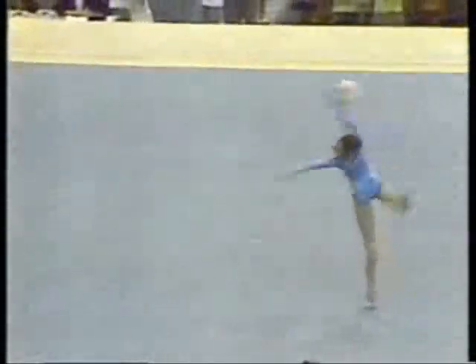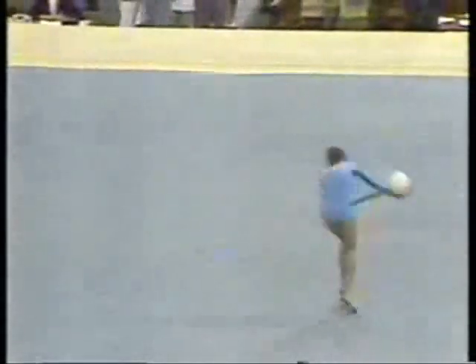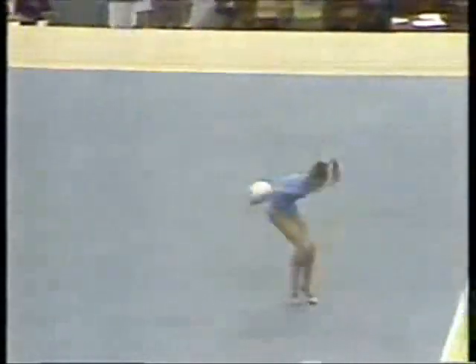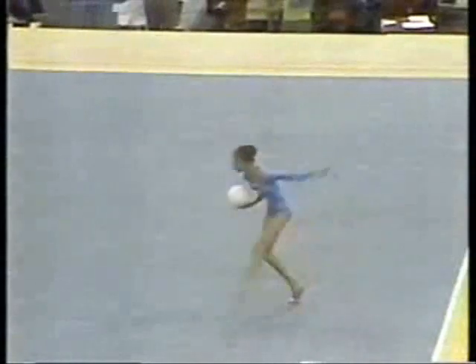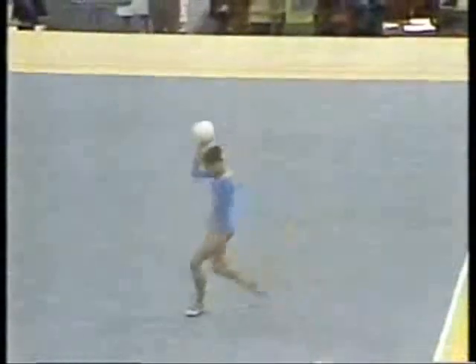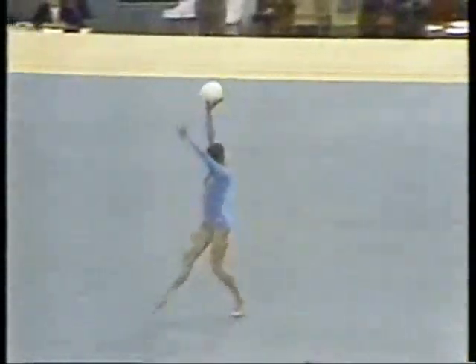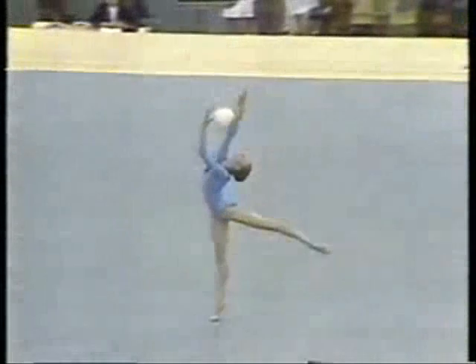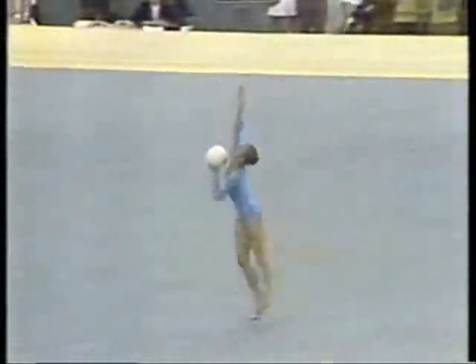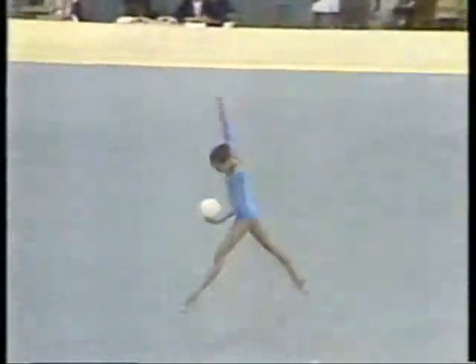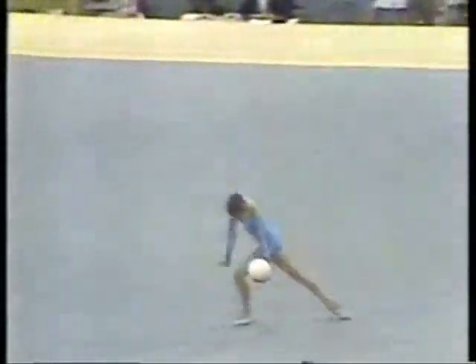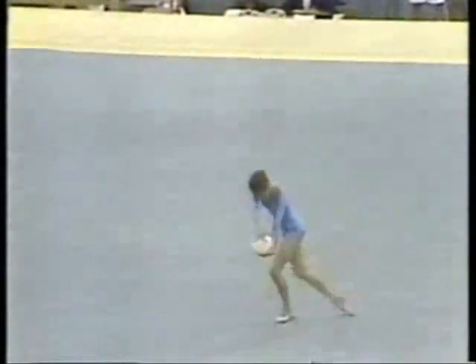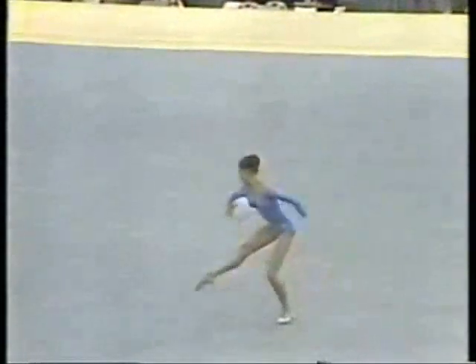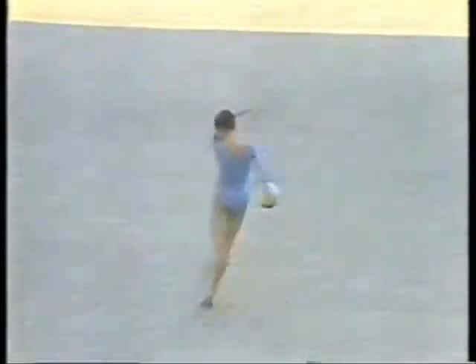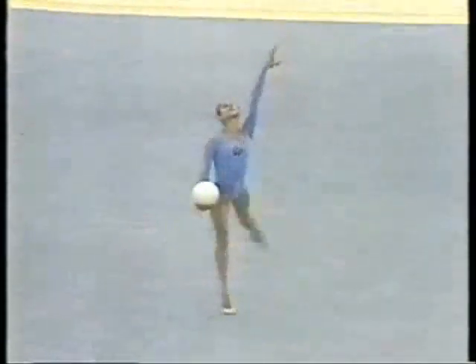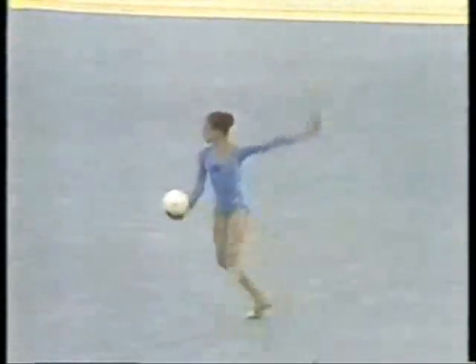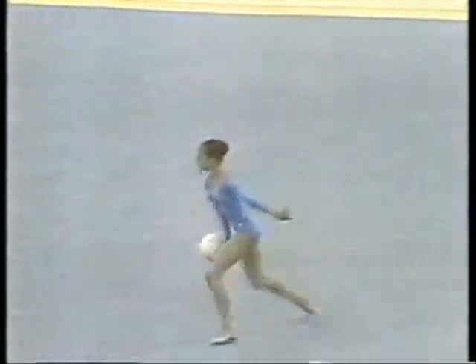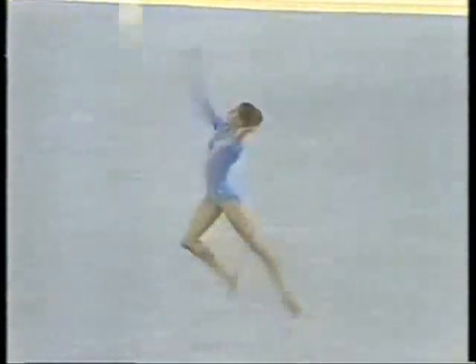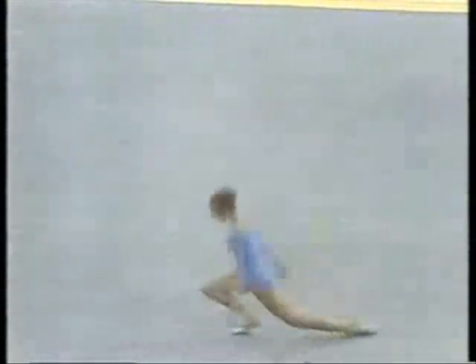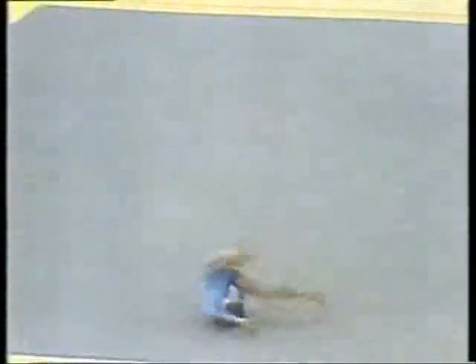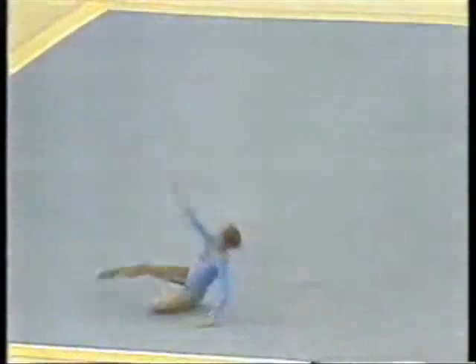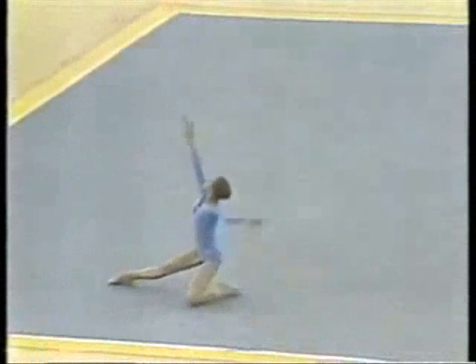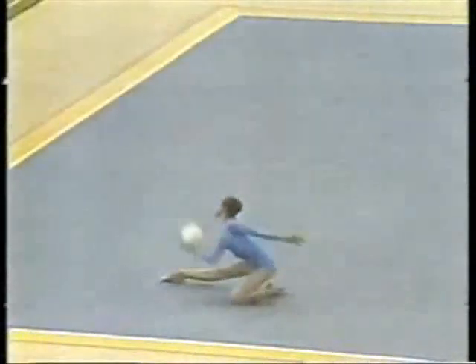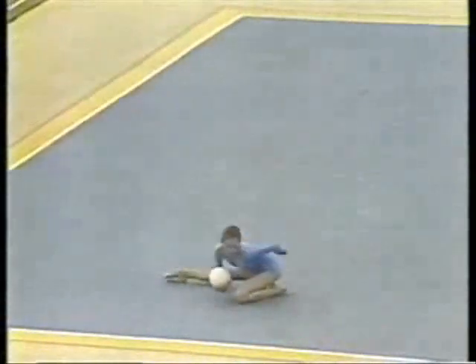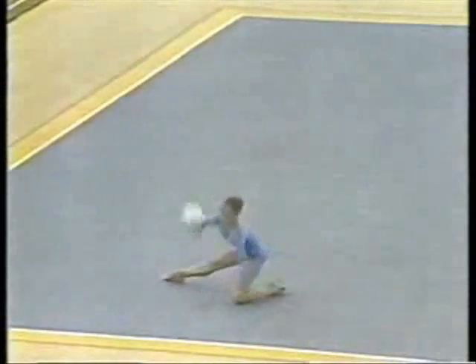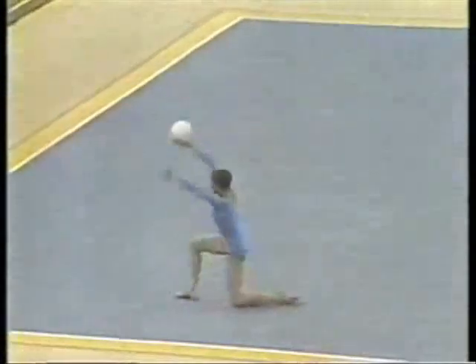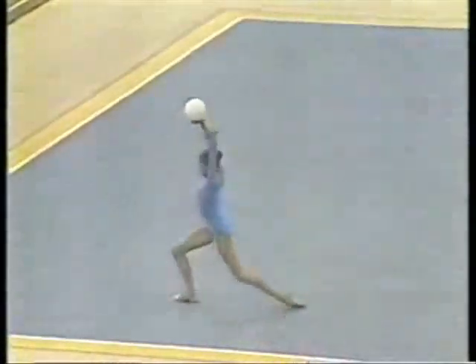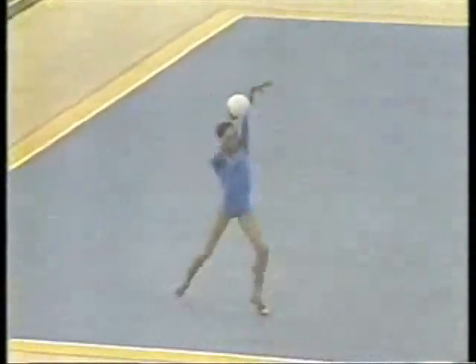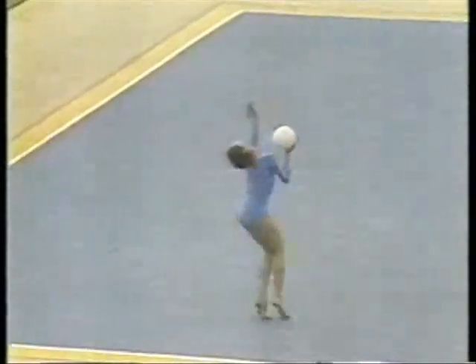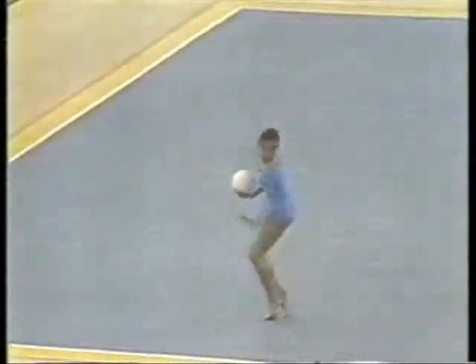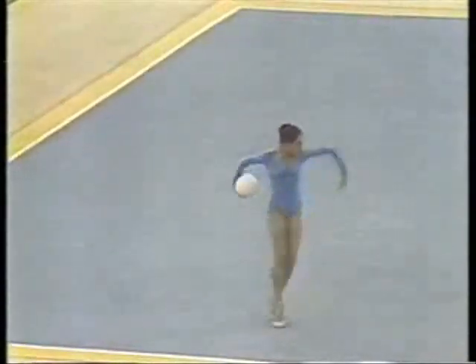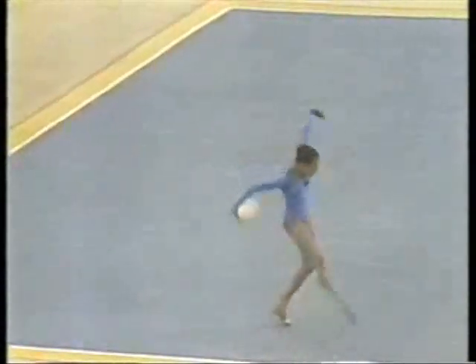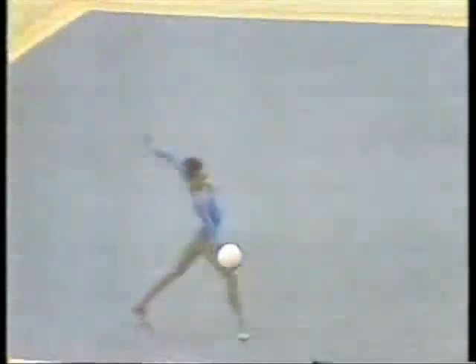Beautiful ball handling by Elena. Separation of the body, 18 feet in the area of the apparatus, lovely recovery.